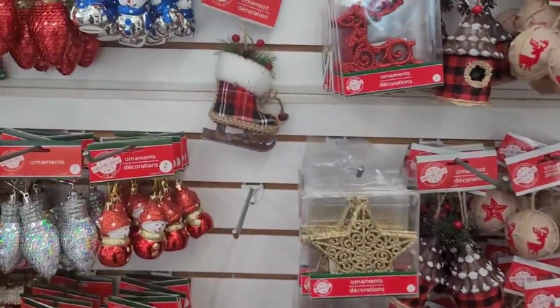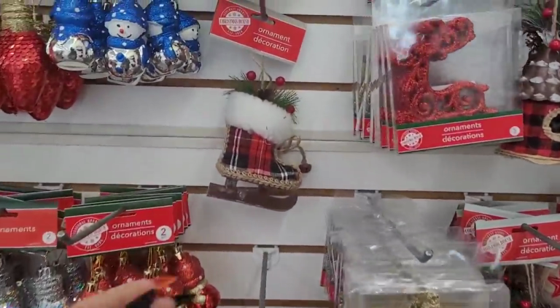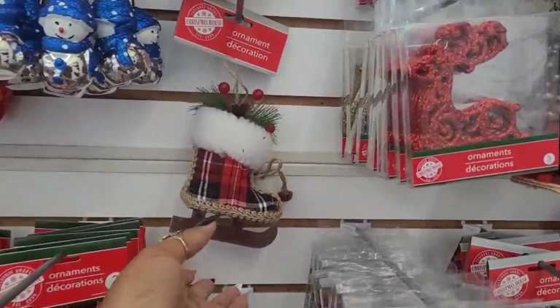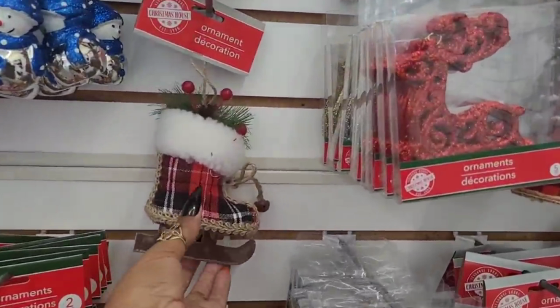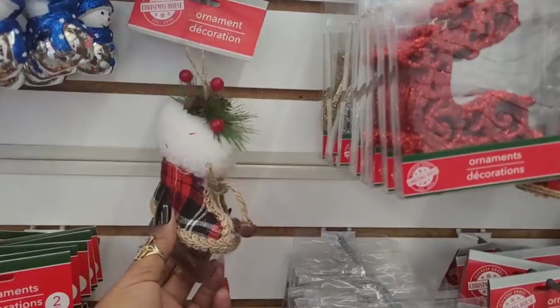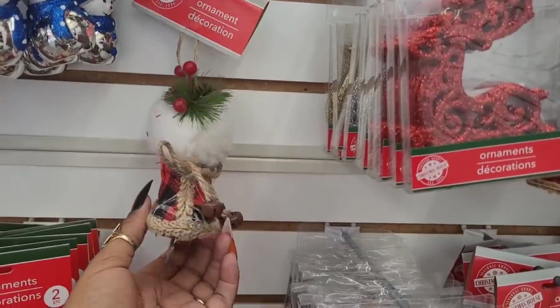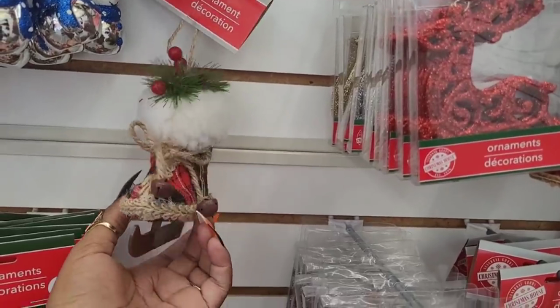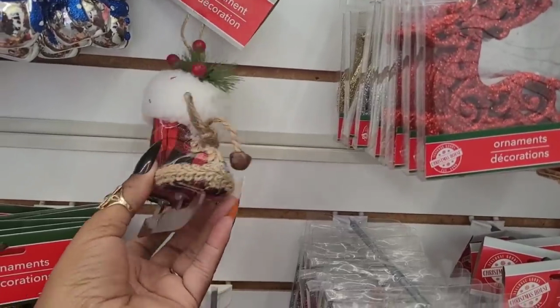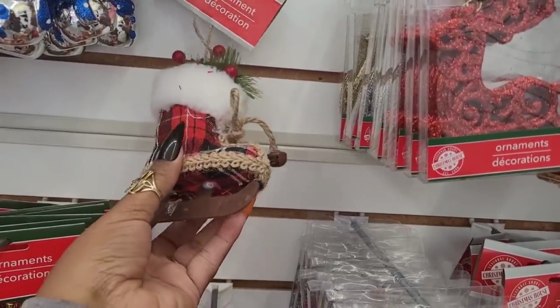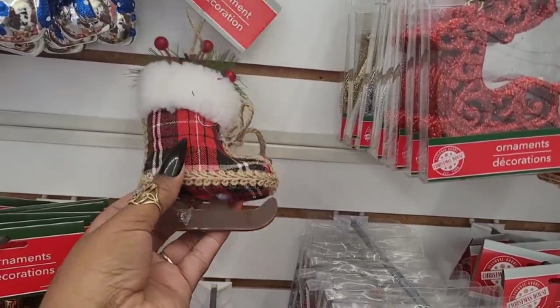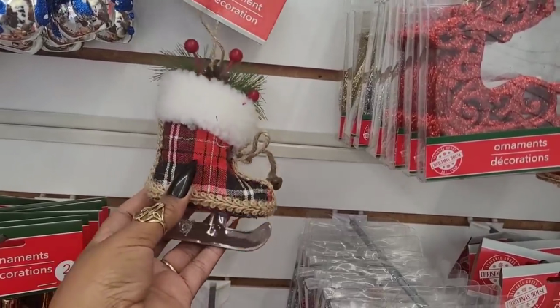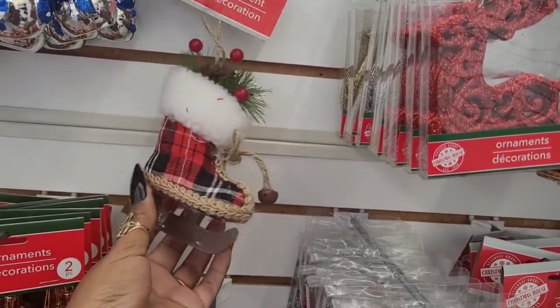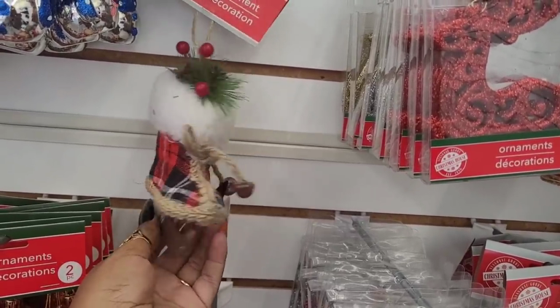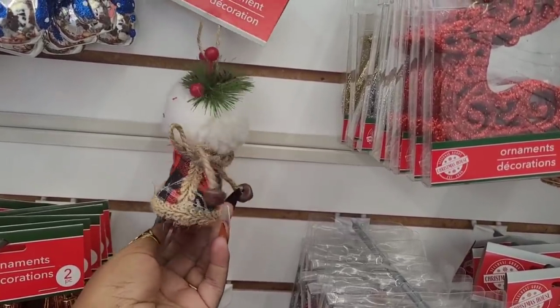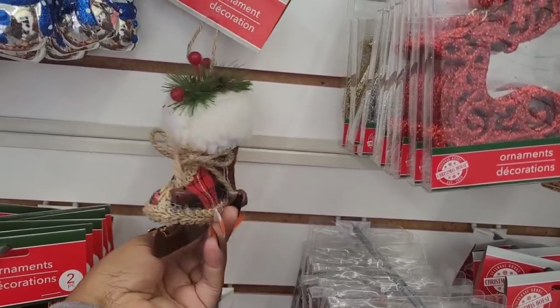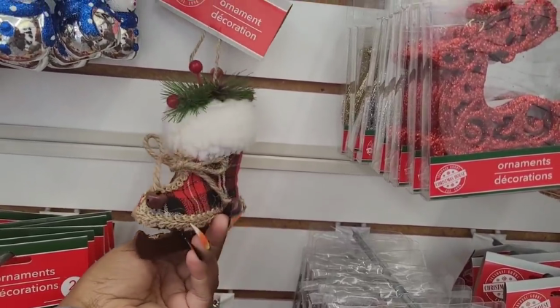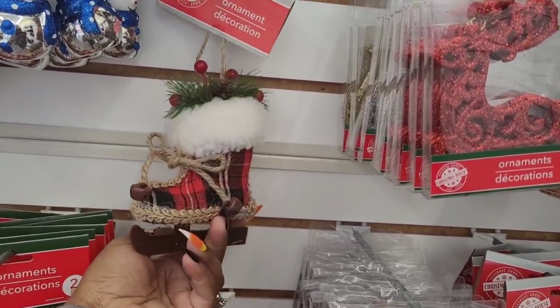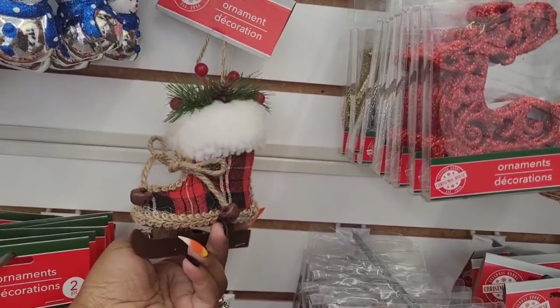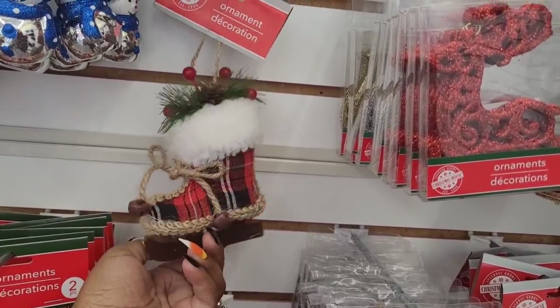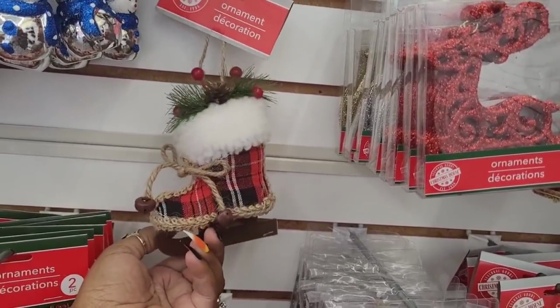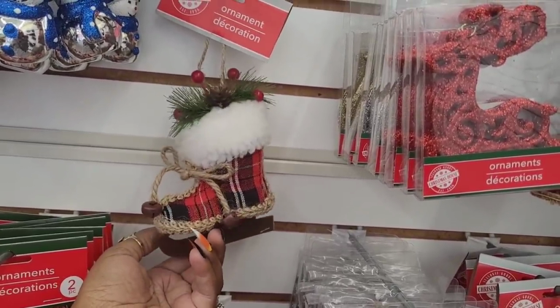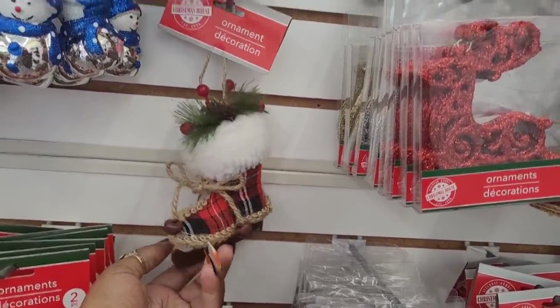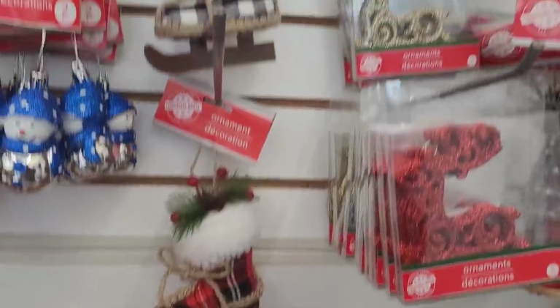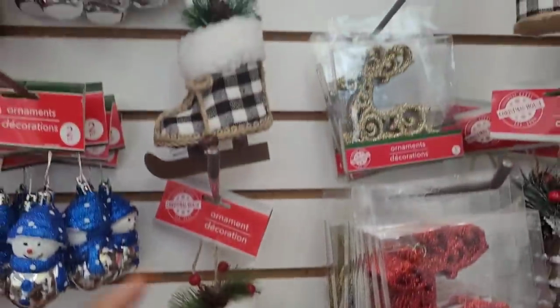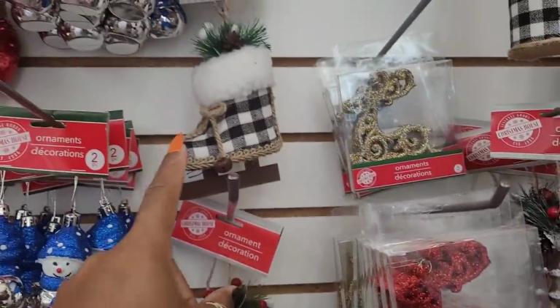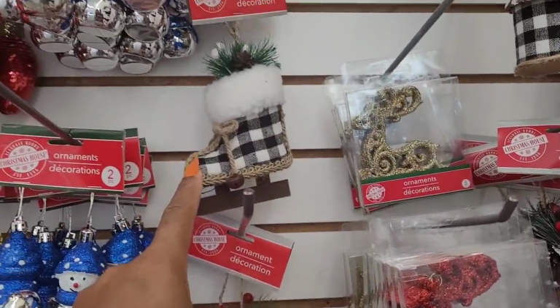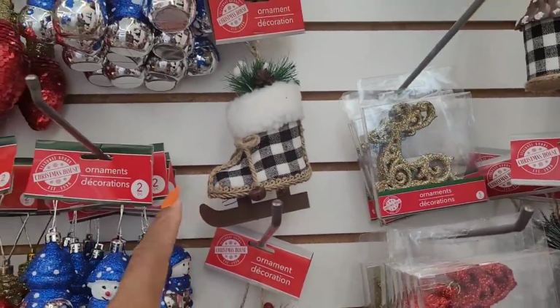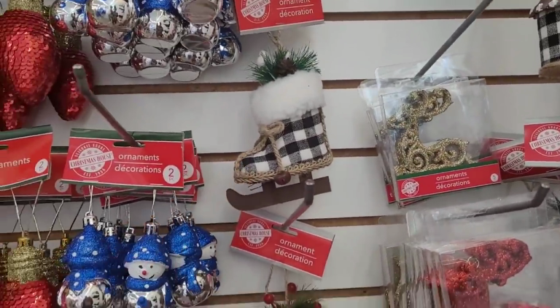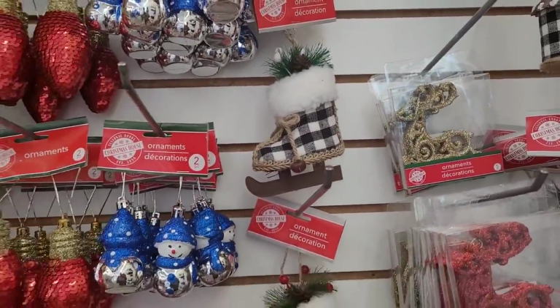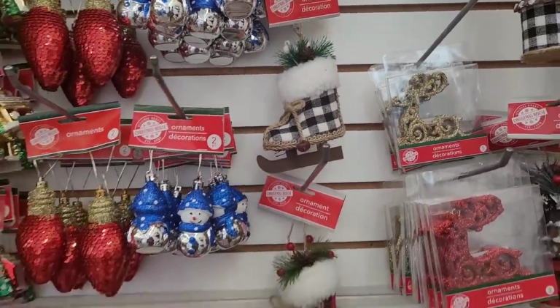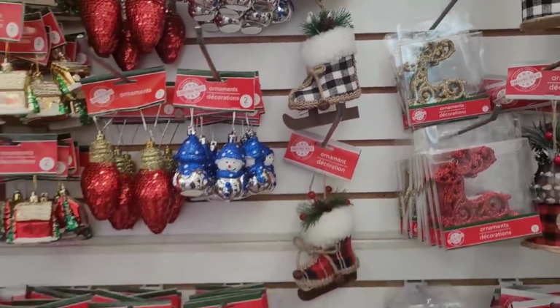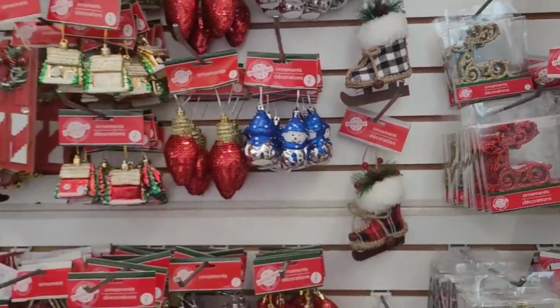And they have these too - look at that! They have it in the red, black and white, and they also have it in the black and white. Those are cute.